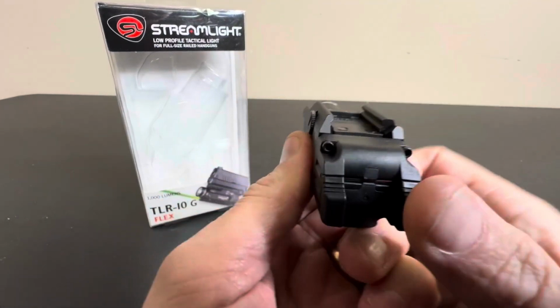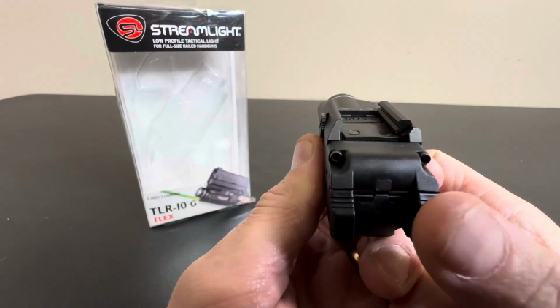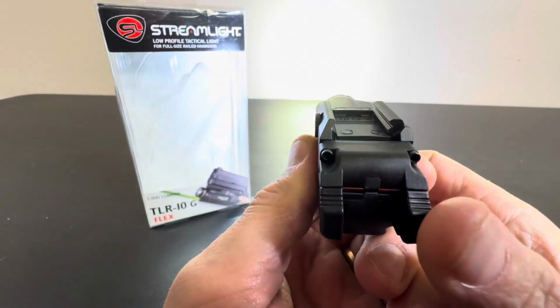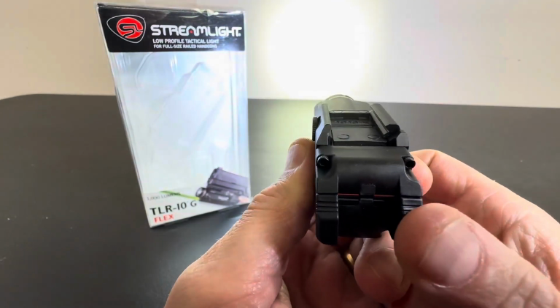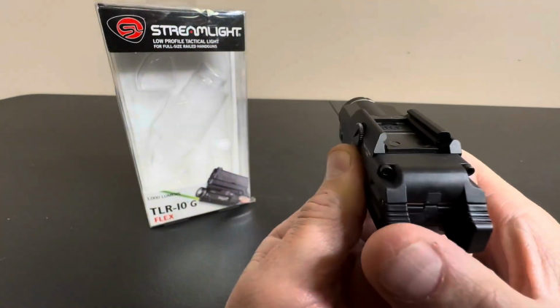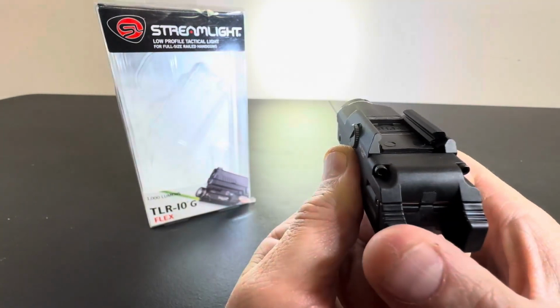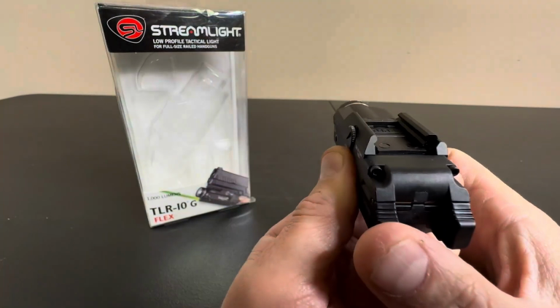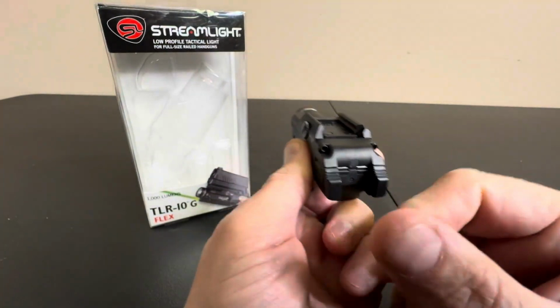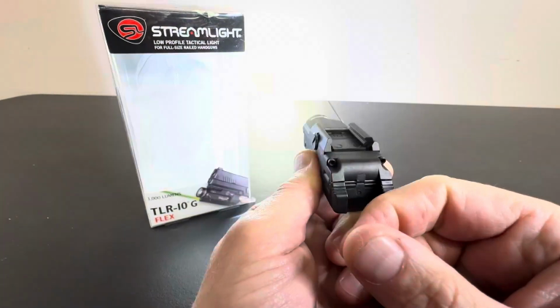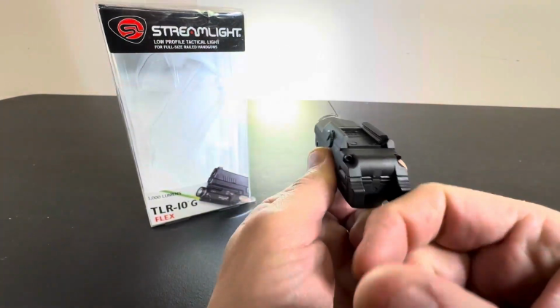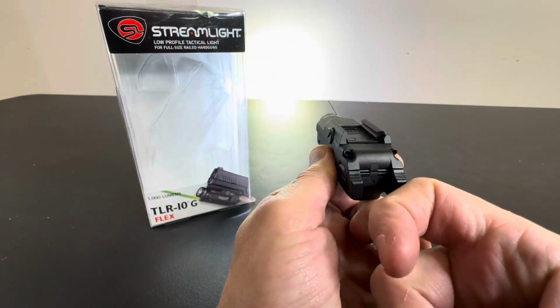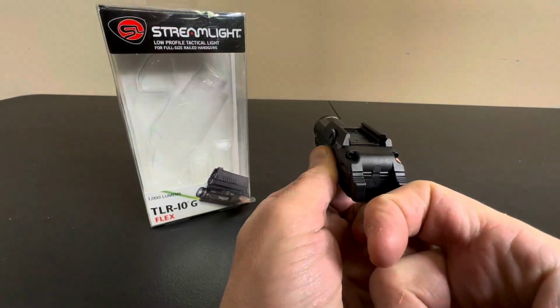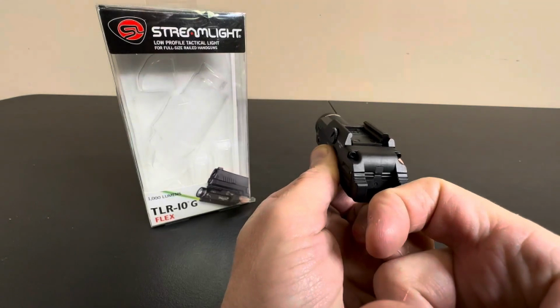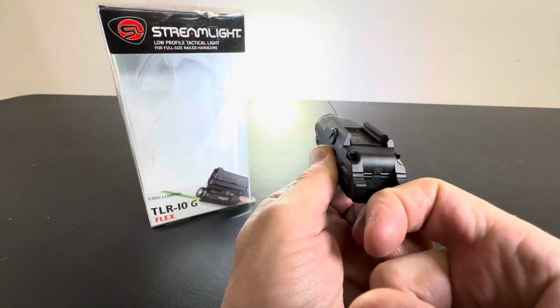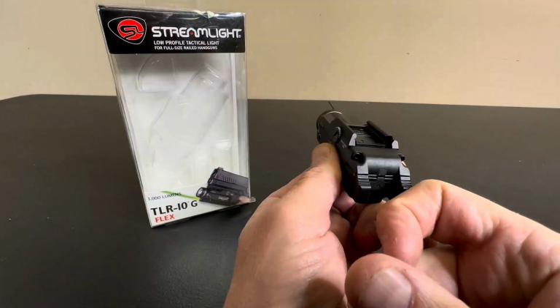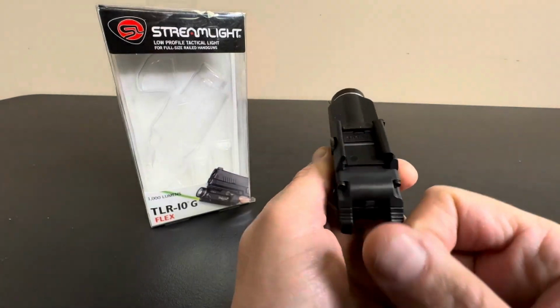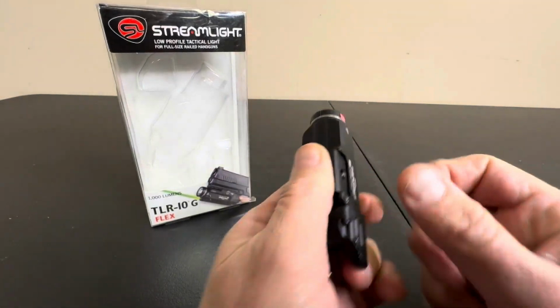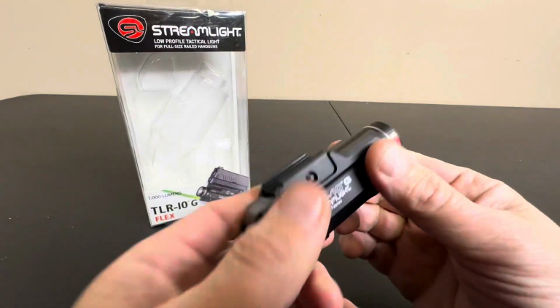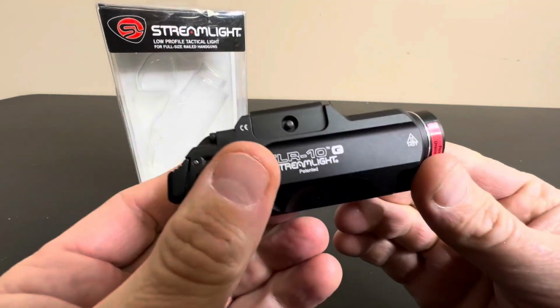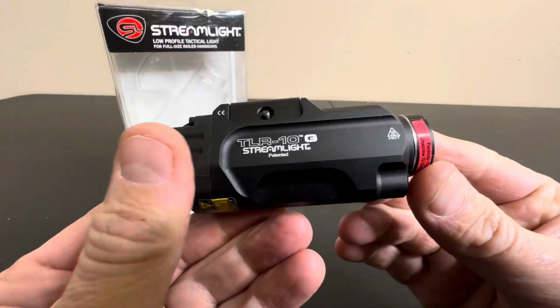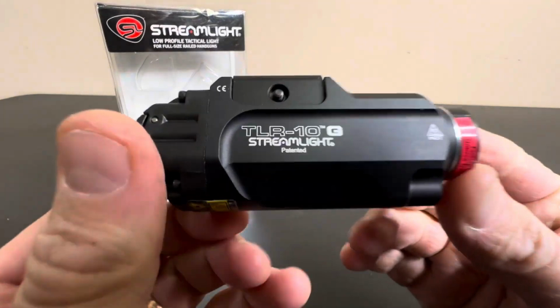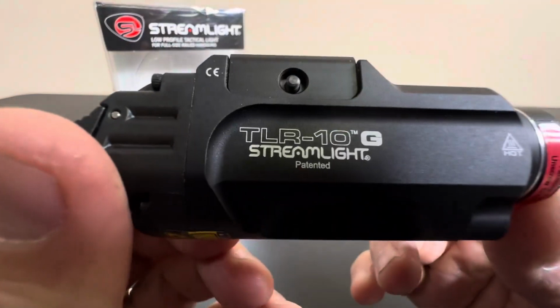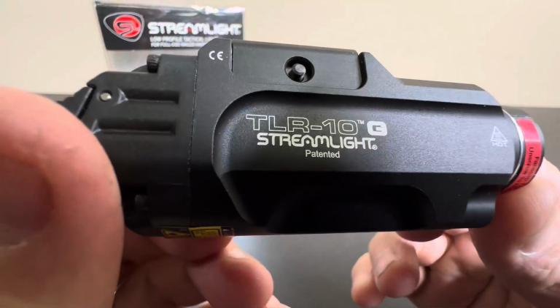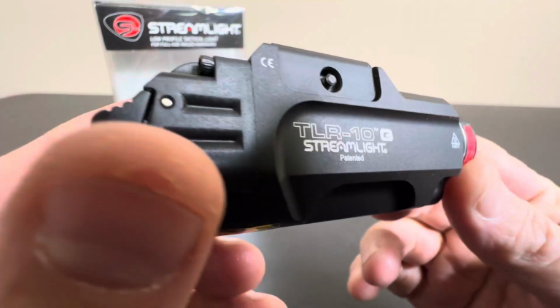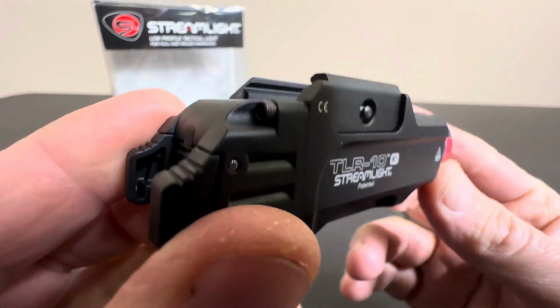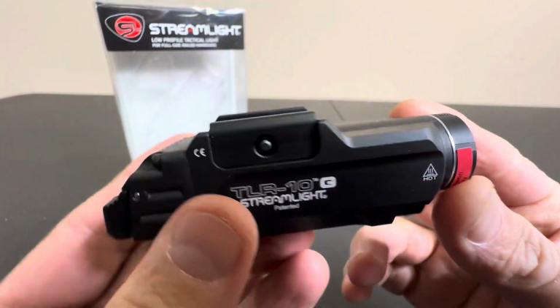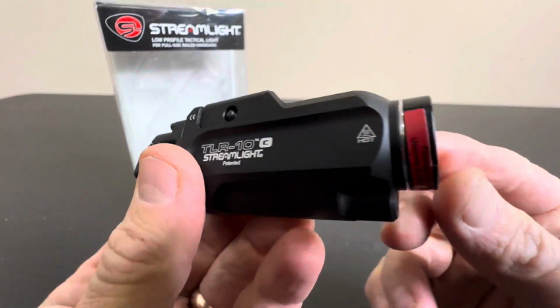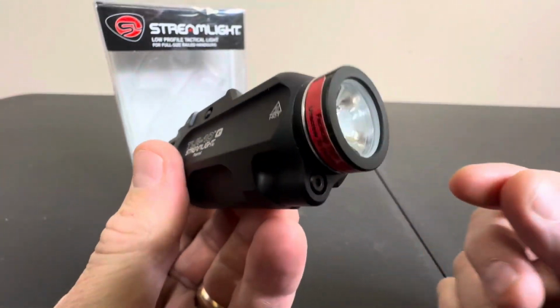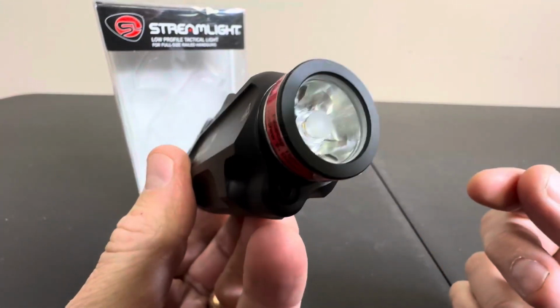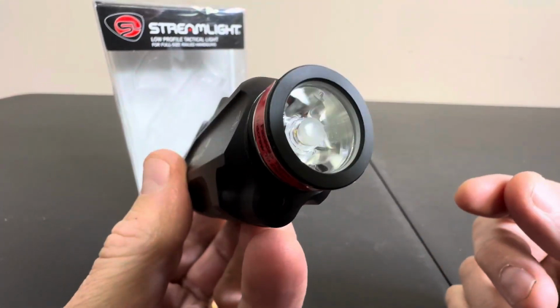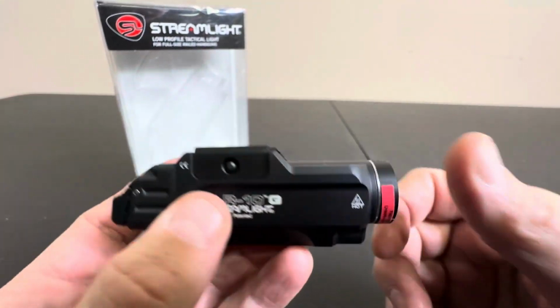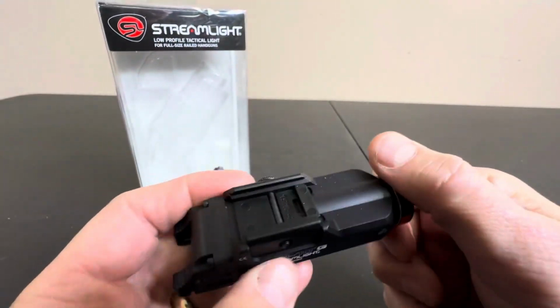Just look at these little micro switches — just the slightest tap, the slightest nudge. When you go to unholster, it's going to turn that sucker on. And this is going to give you the edge. So definitely get yourself one of these — you won't be disappointed.